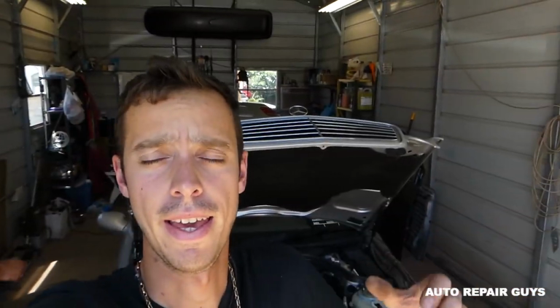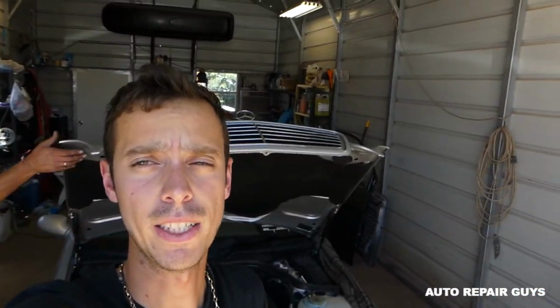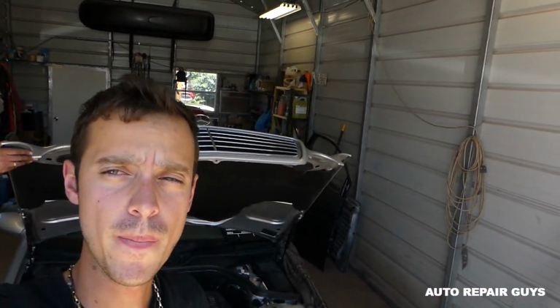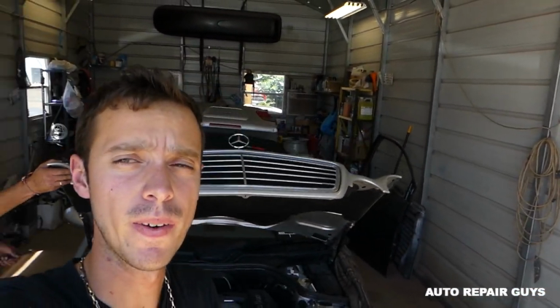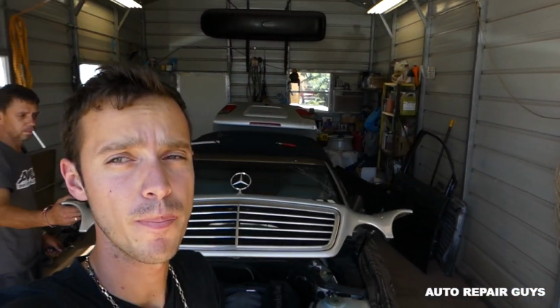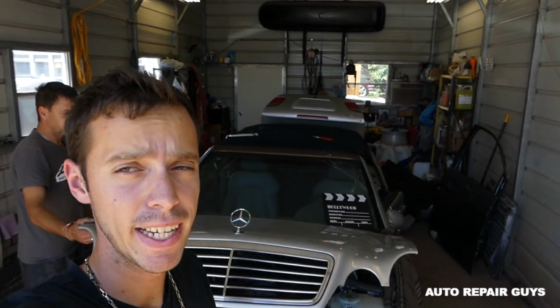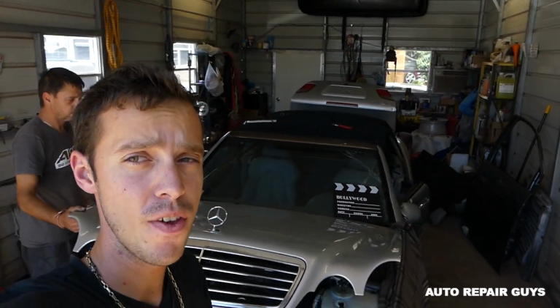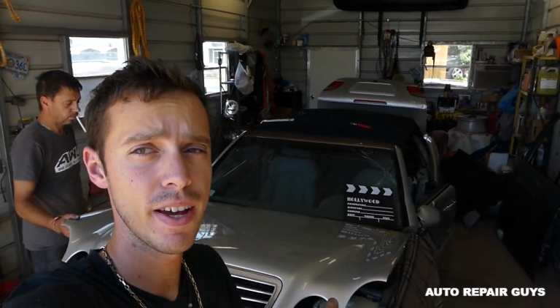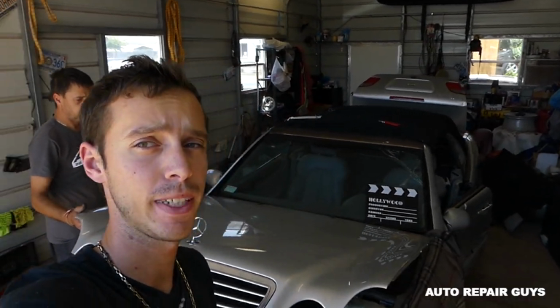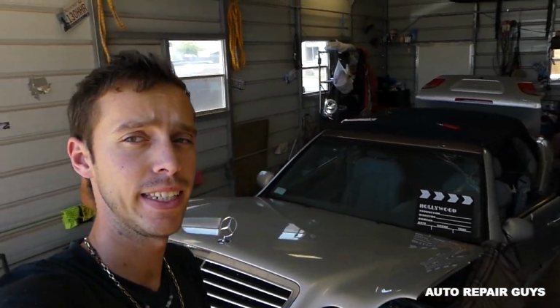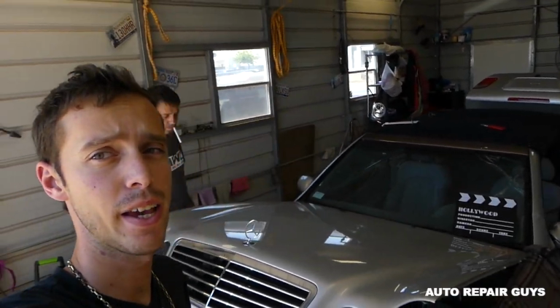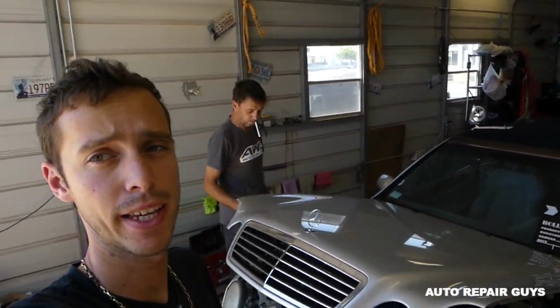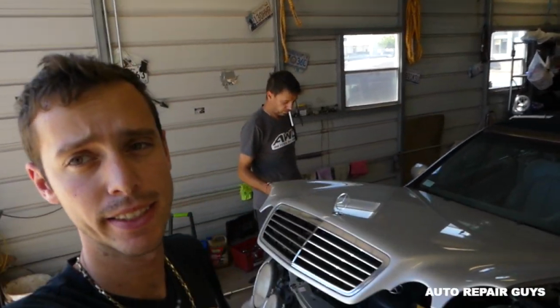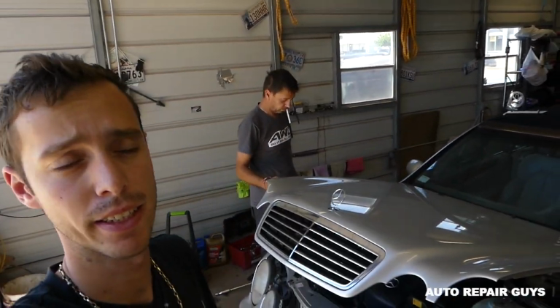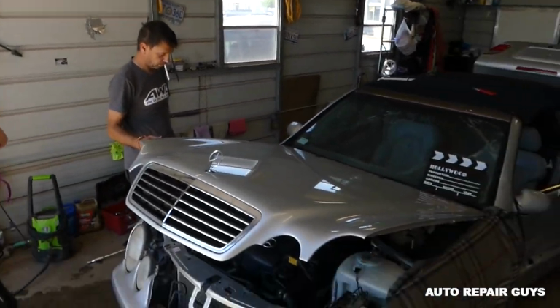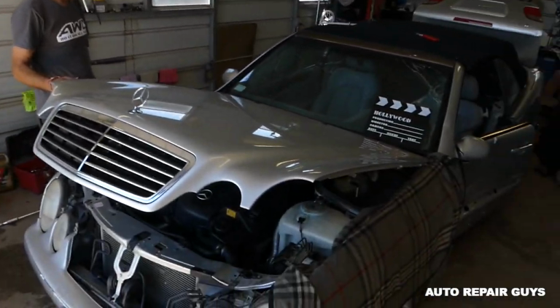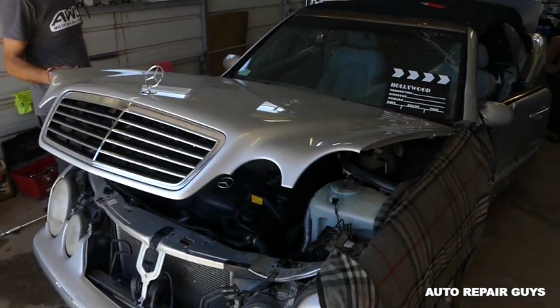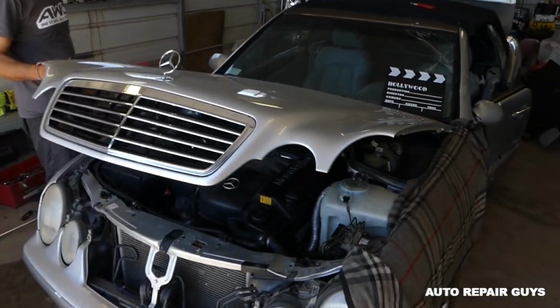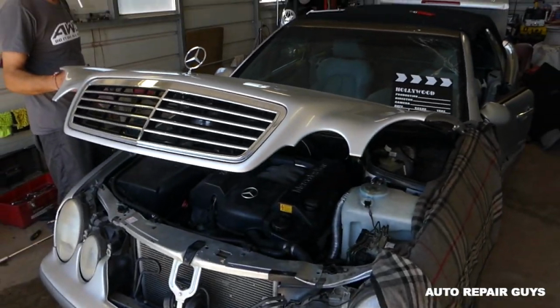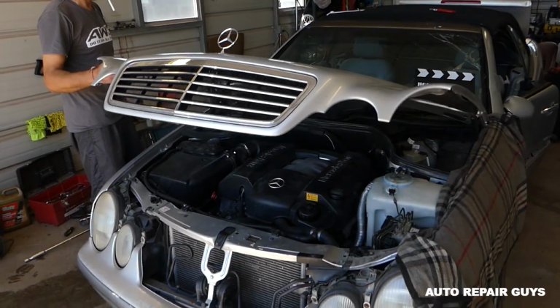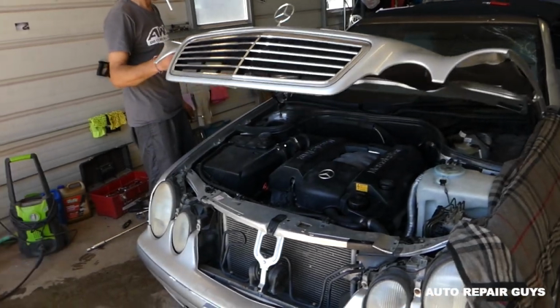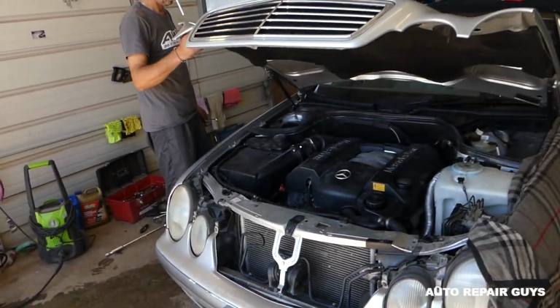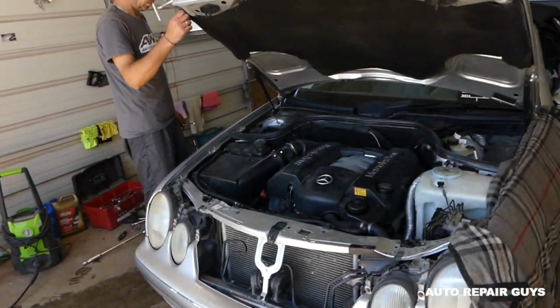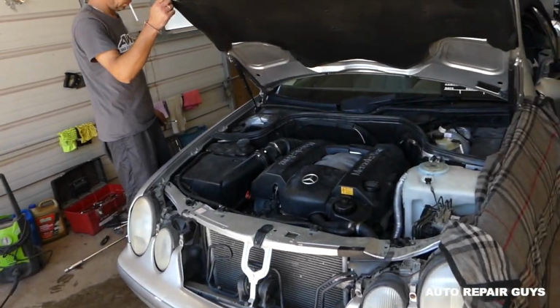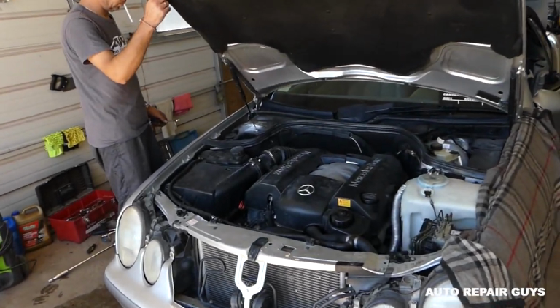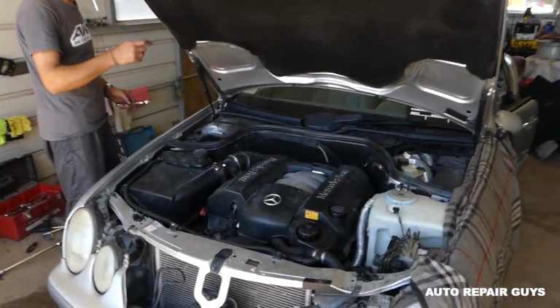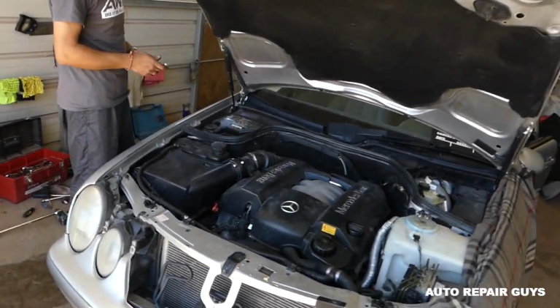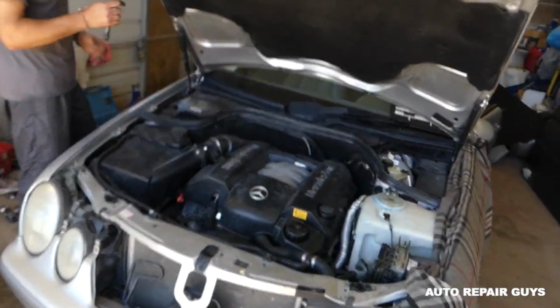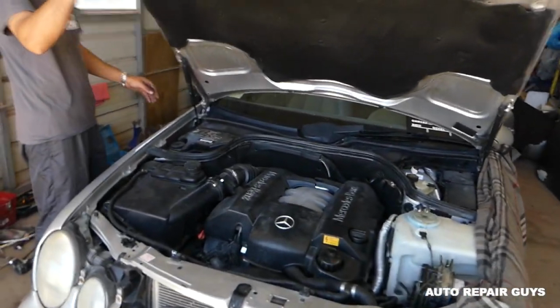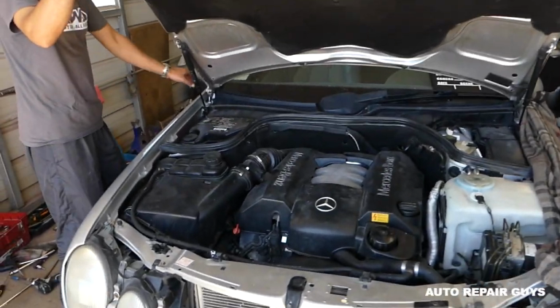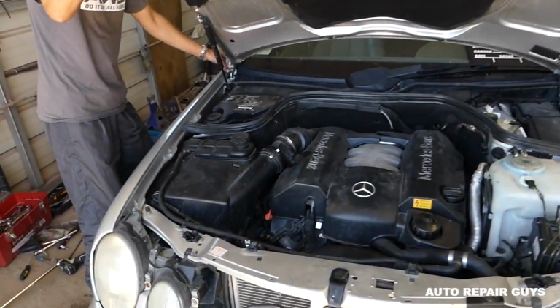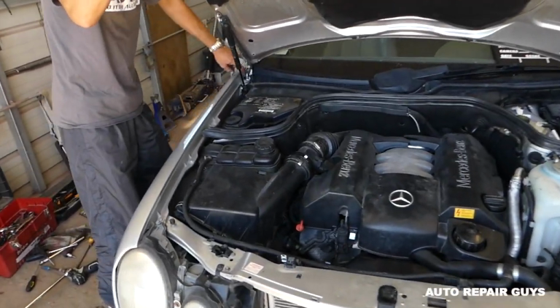Hey guys, welcome back to Out Repair Guys. If you have a Mercedes CLK W208, we'll show you how to remove the ECU — the computer — if you need to replace it or send yours to be rebuilt.